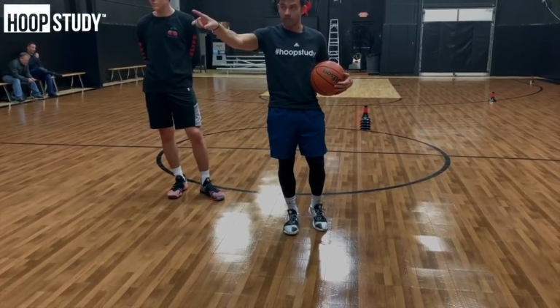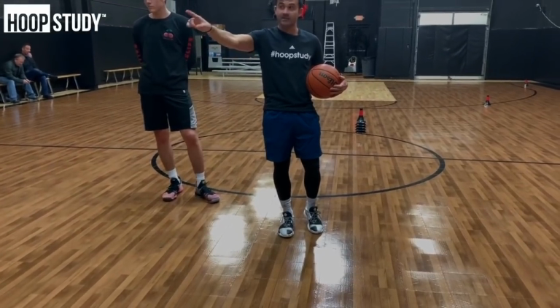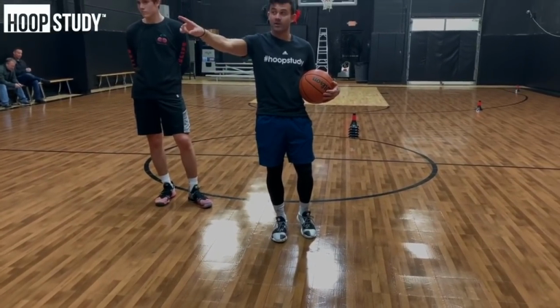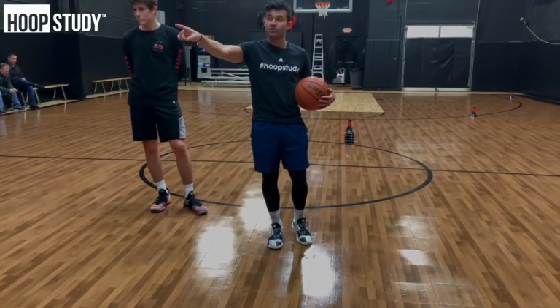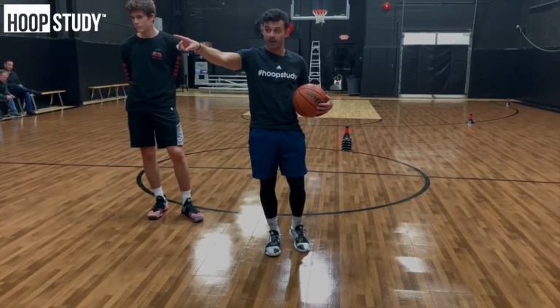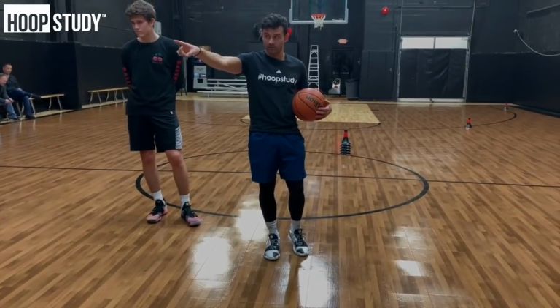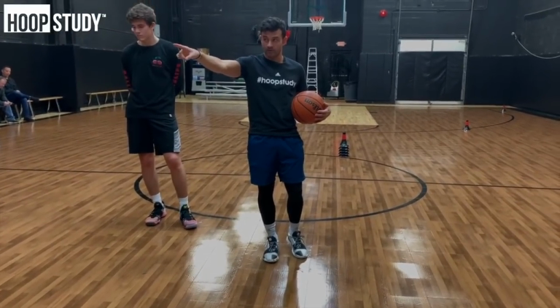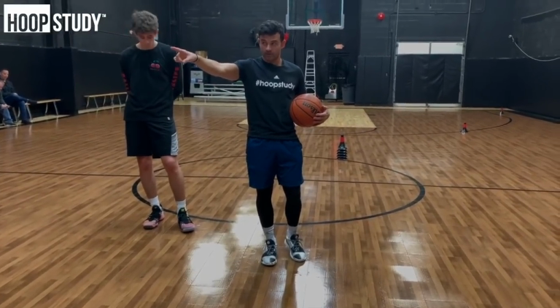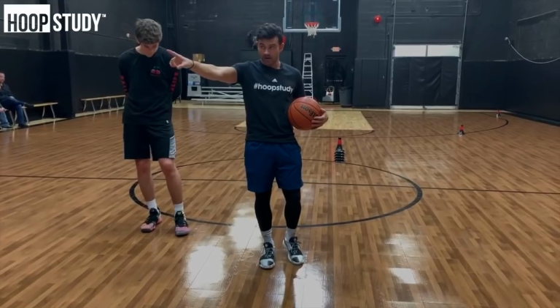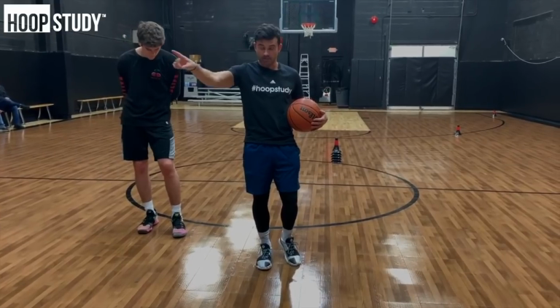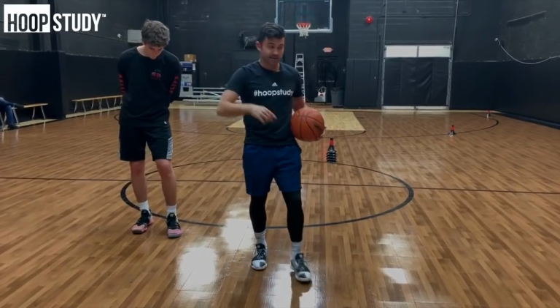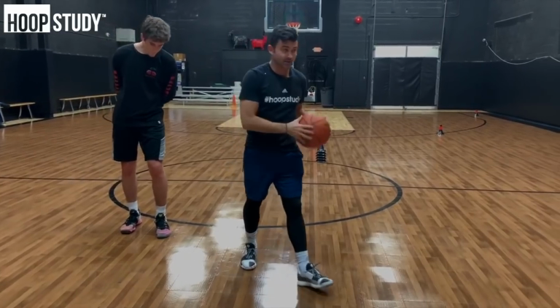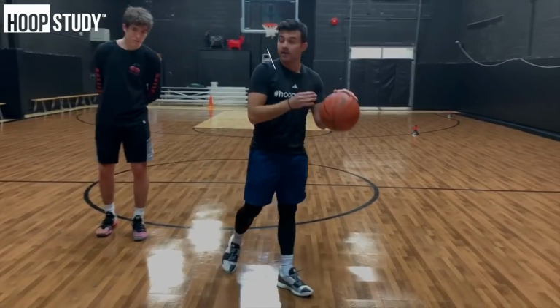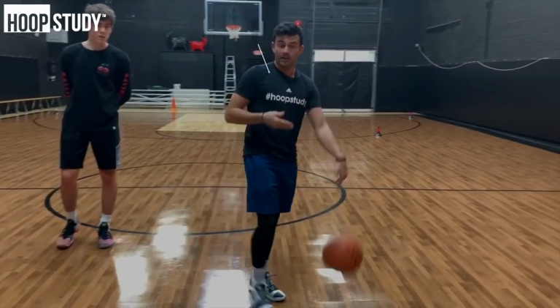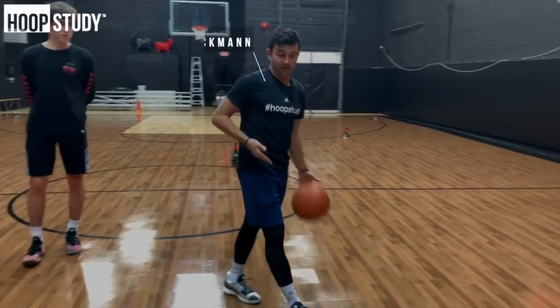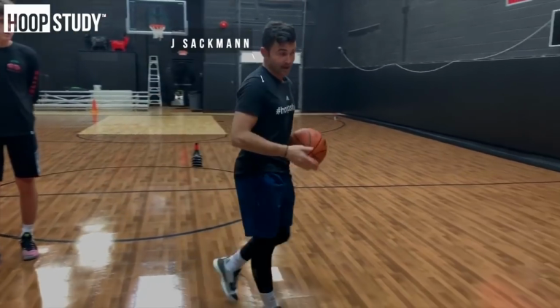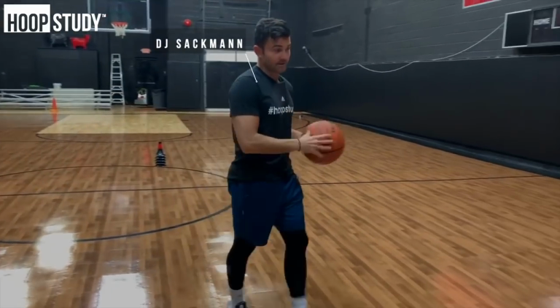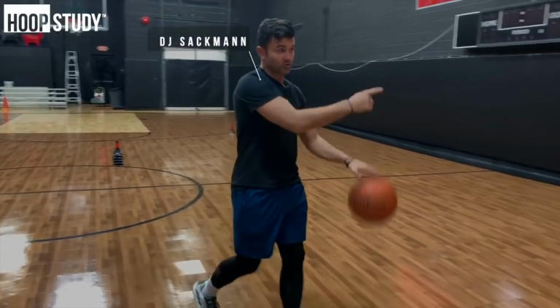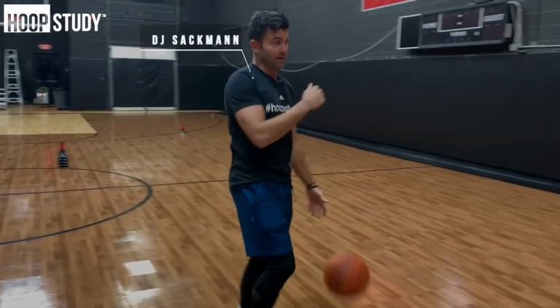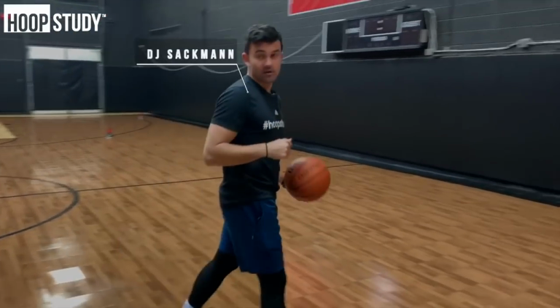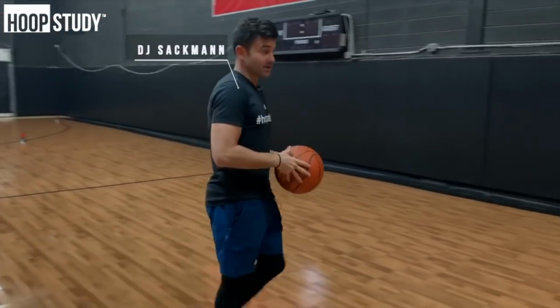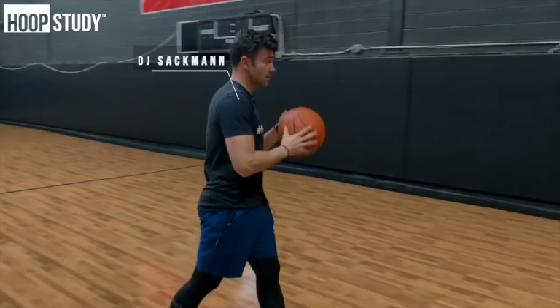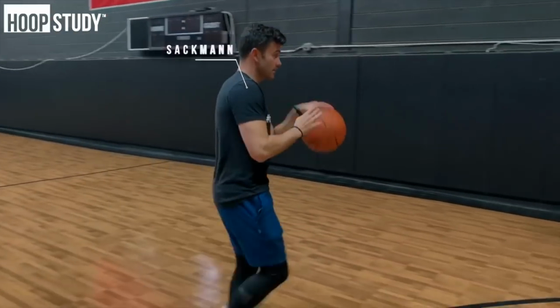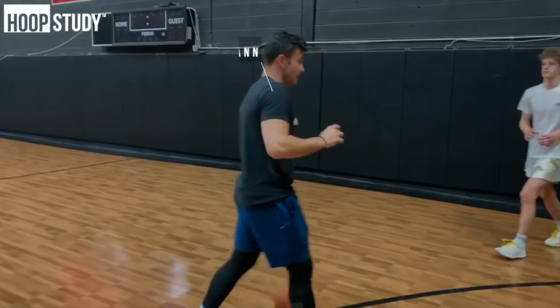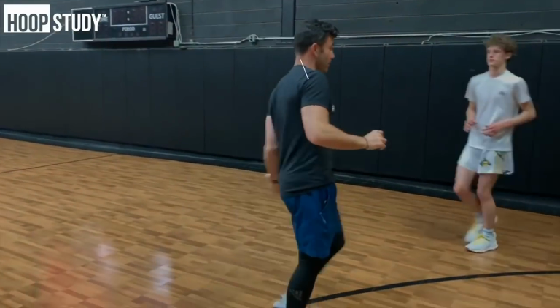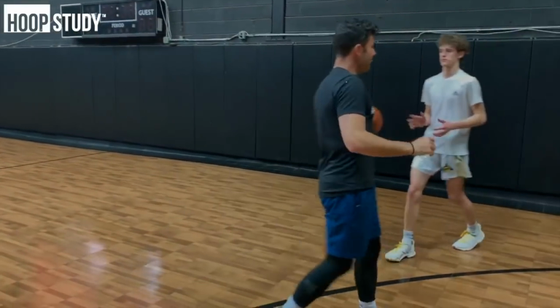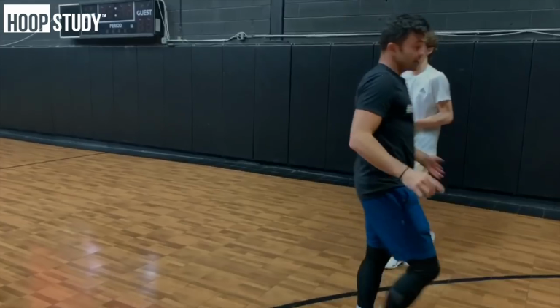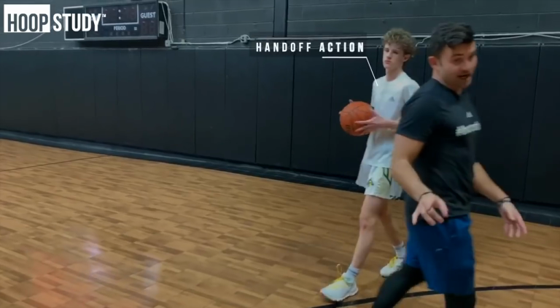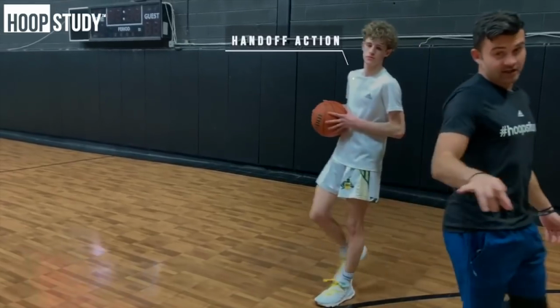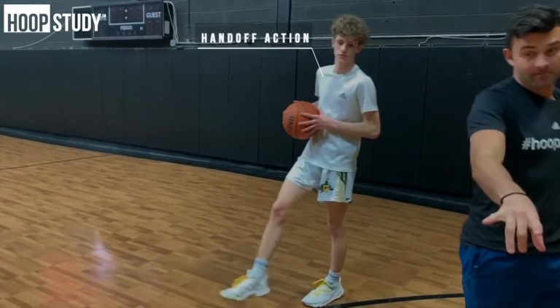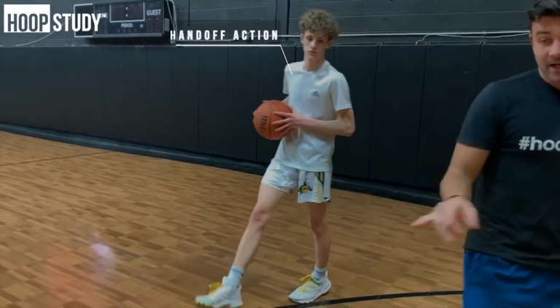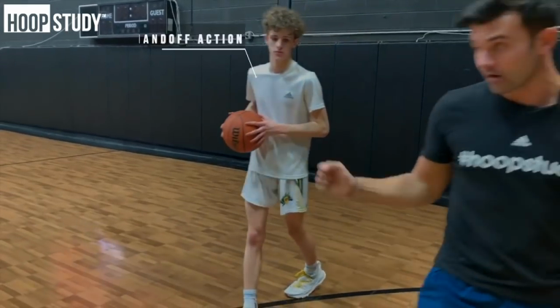The basketball is going to hold you accountable. So pay attention — B, you're going to gap this. Go dribble handoff action here, right away. Johnny, you're going to hit midline hard.